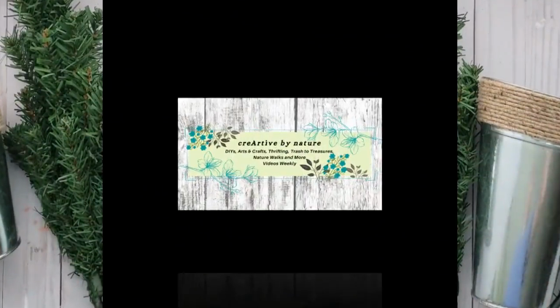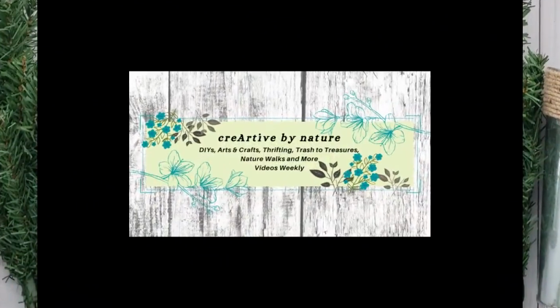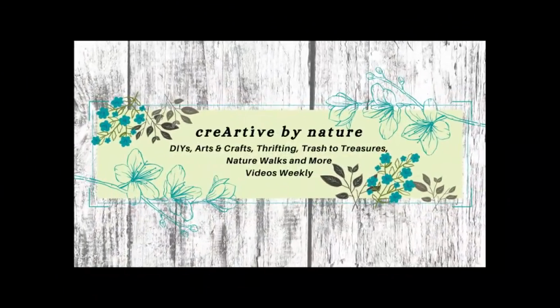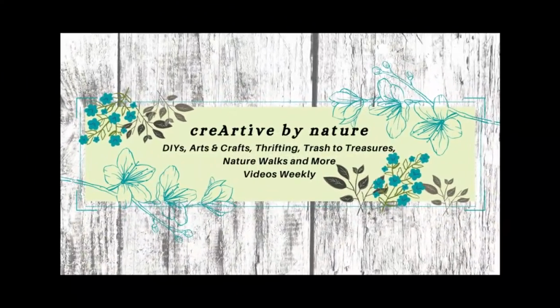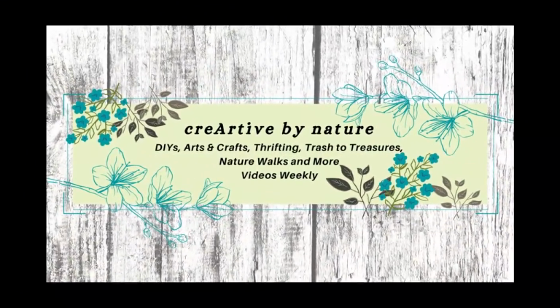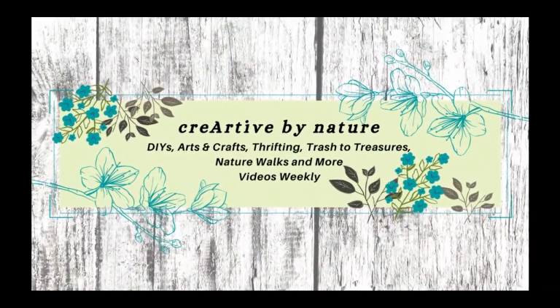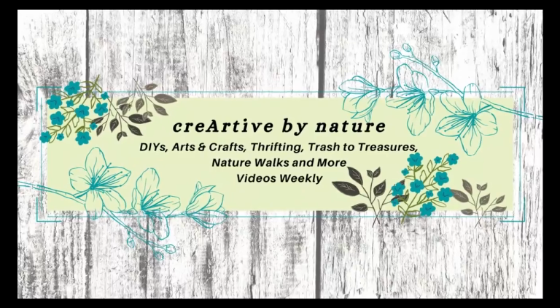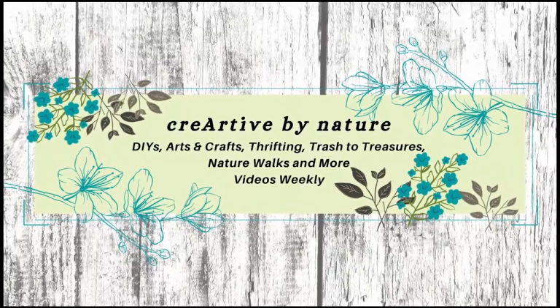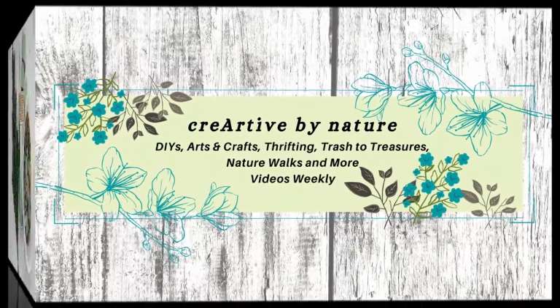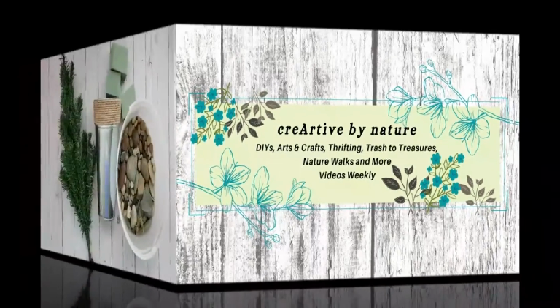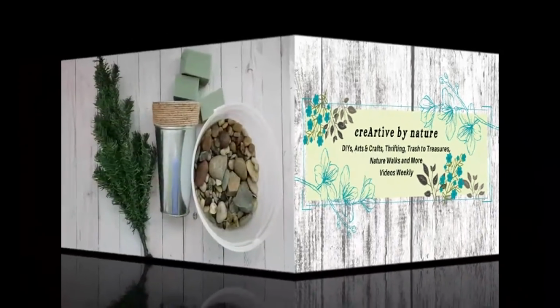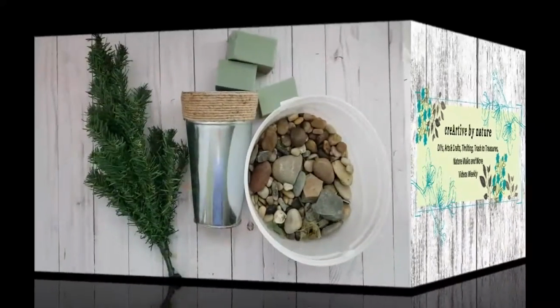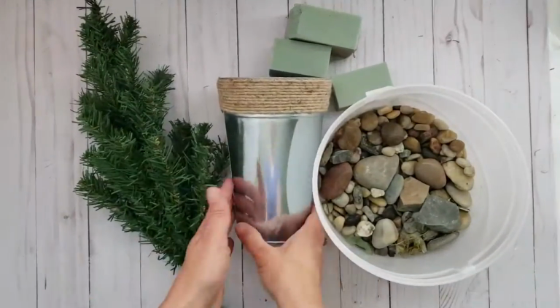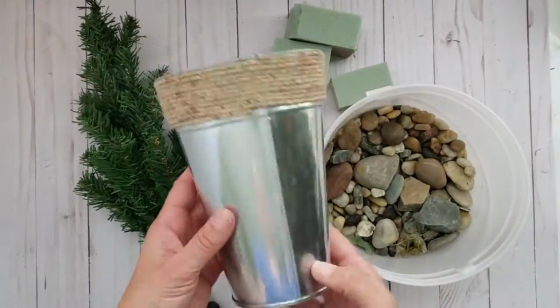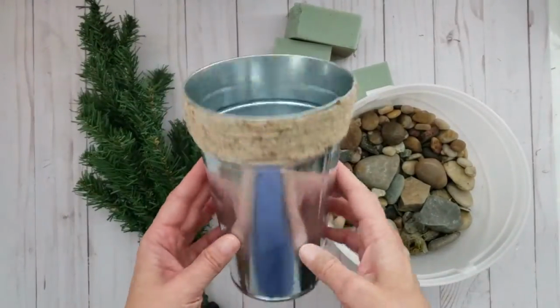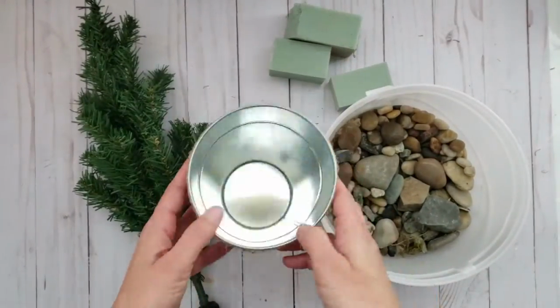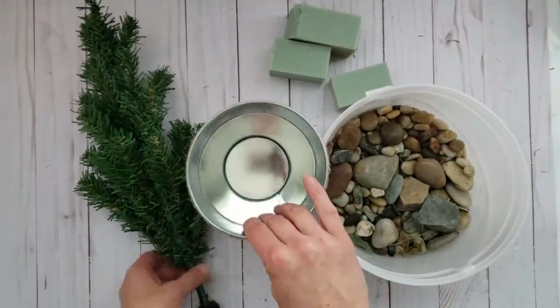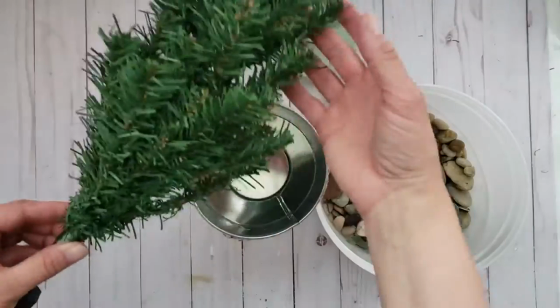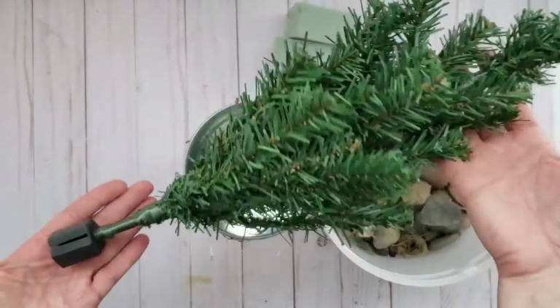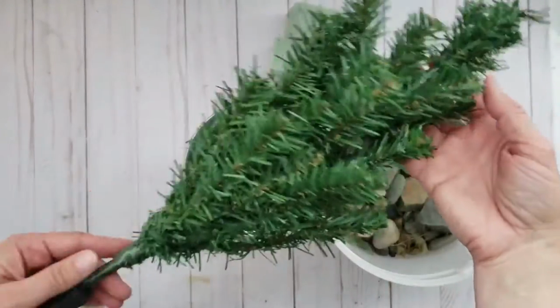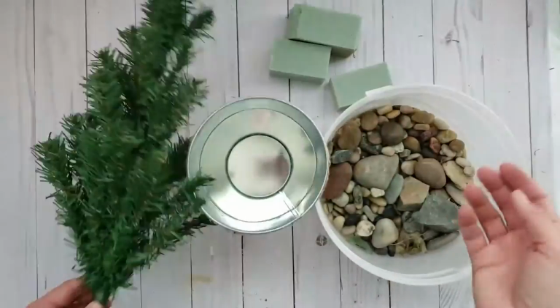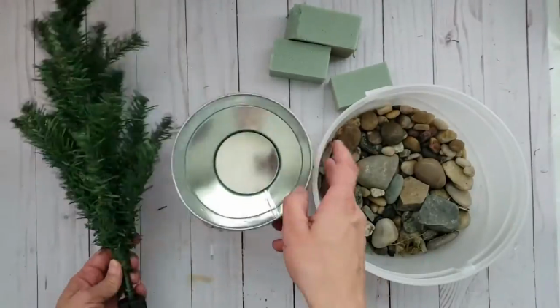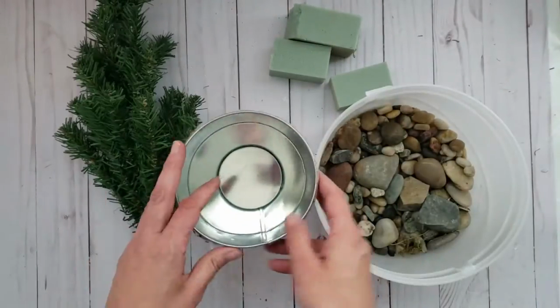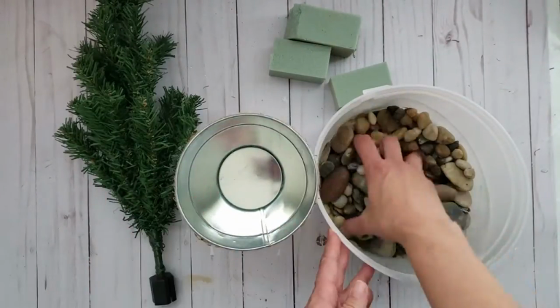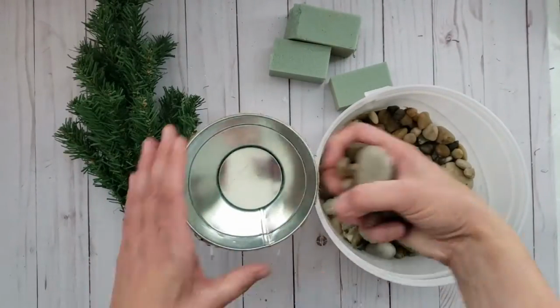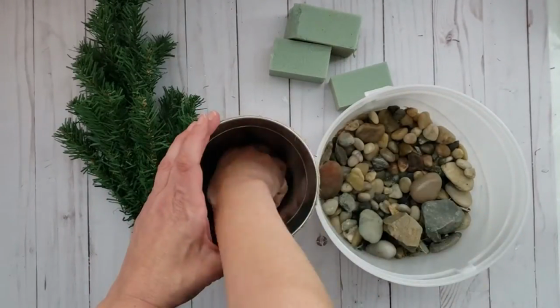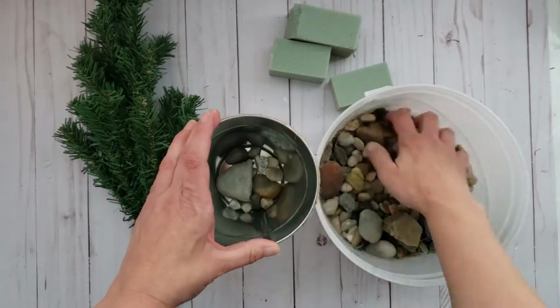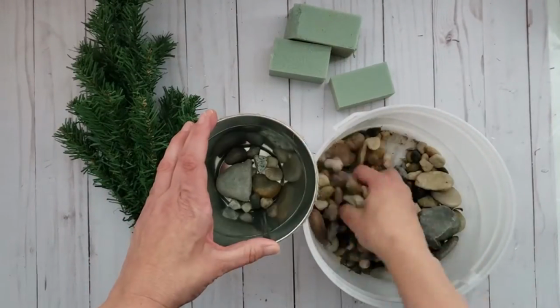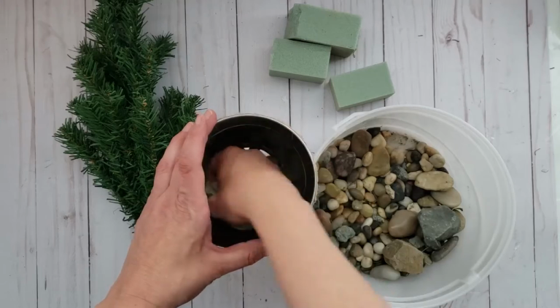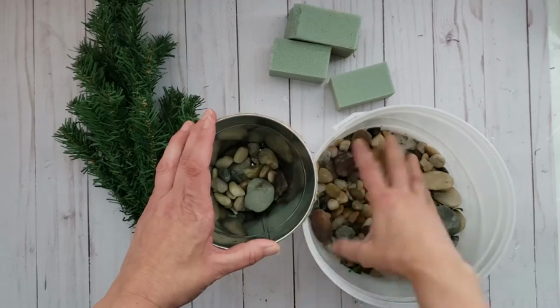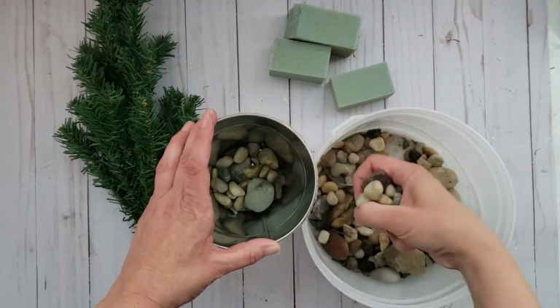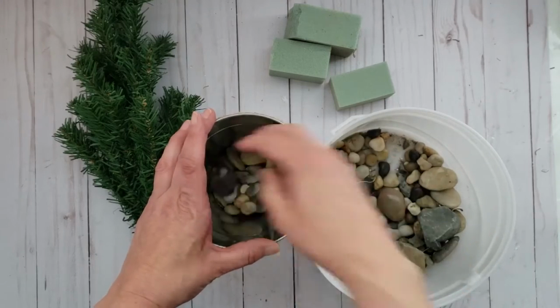Hello and welcome to Creative by Nature. My name is Donna. For our first high-end Christmas topiary, I'm using a tin from Dollar Tree as well as a Christmas tree from Dollar Tree.